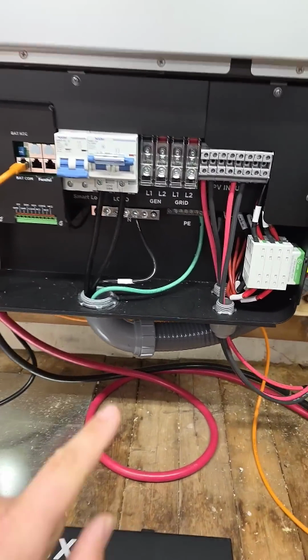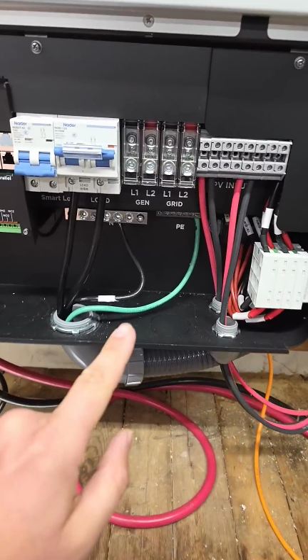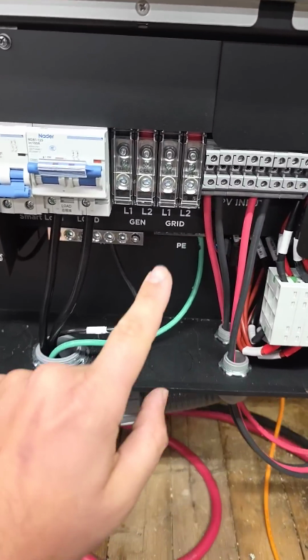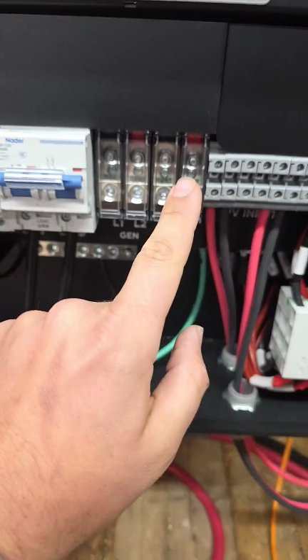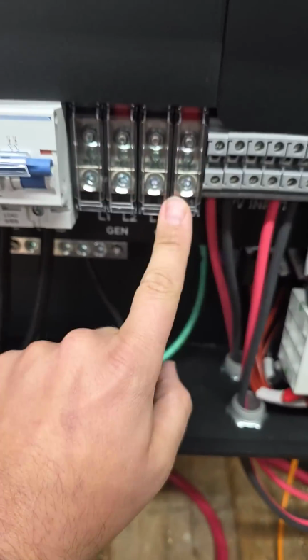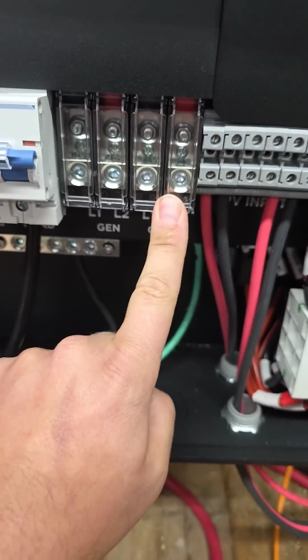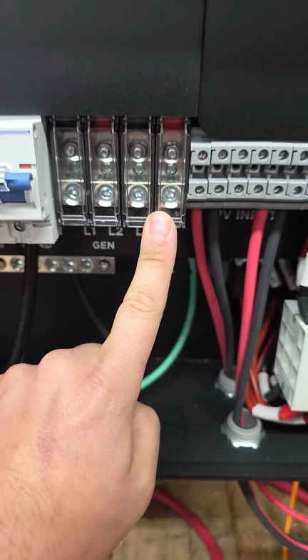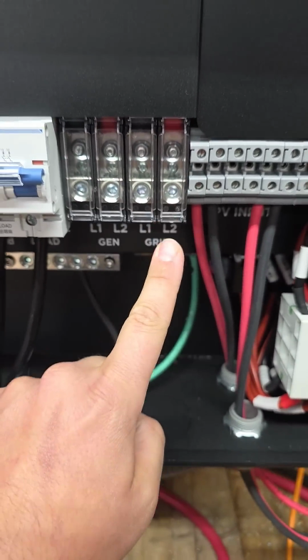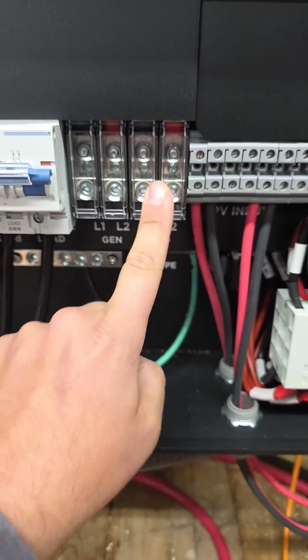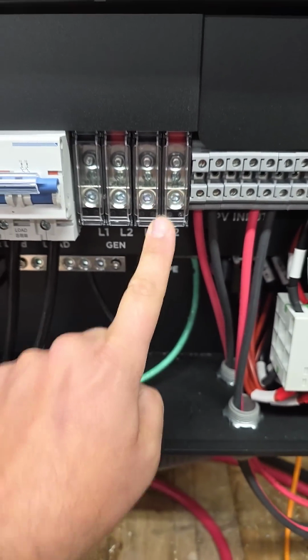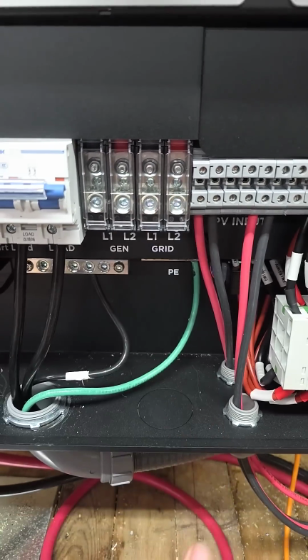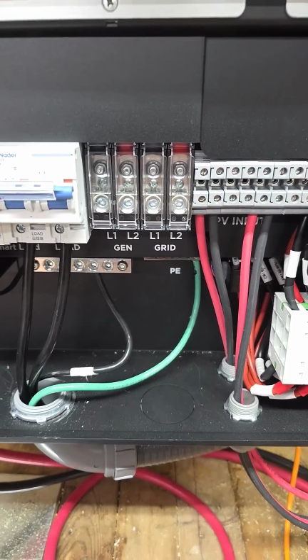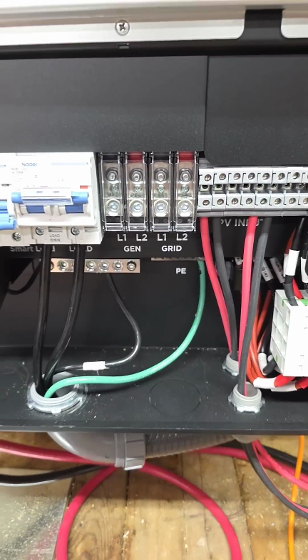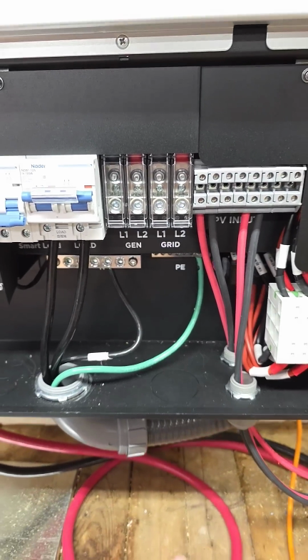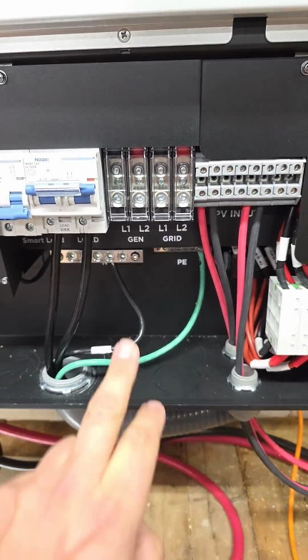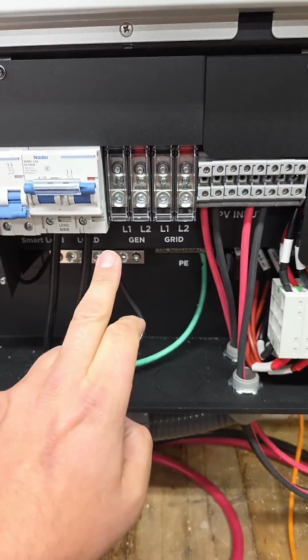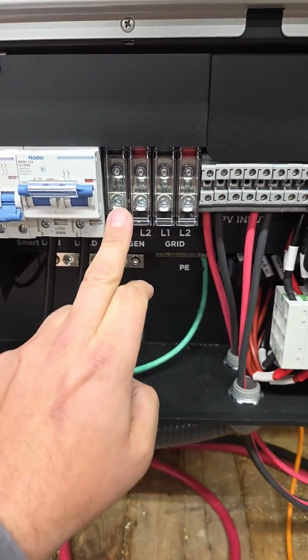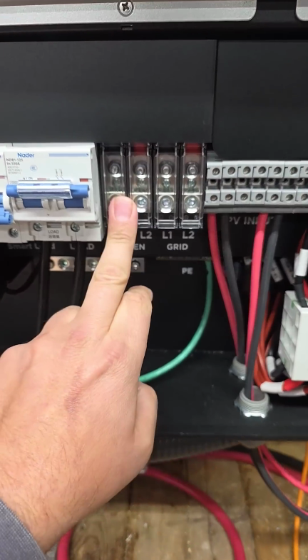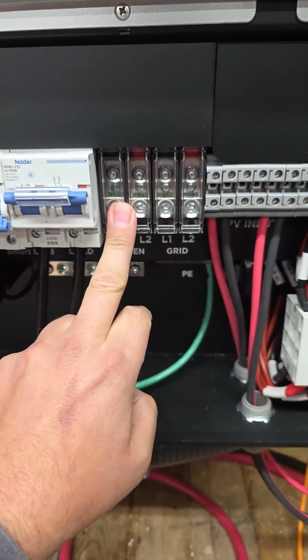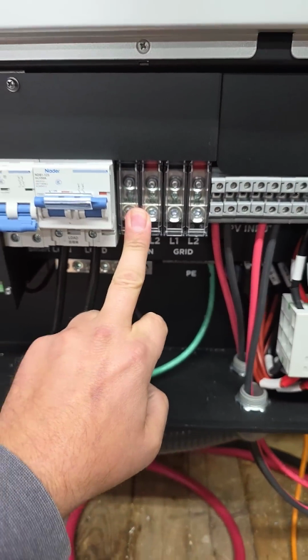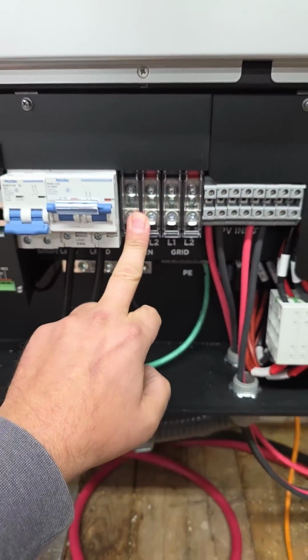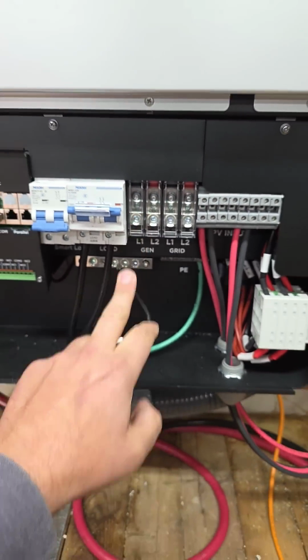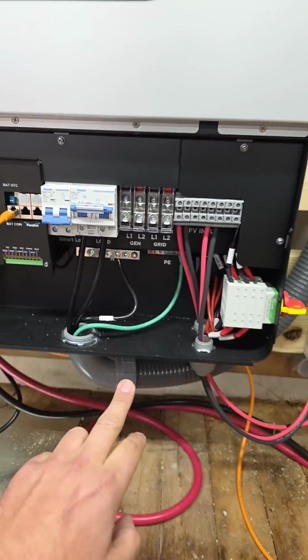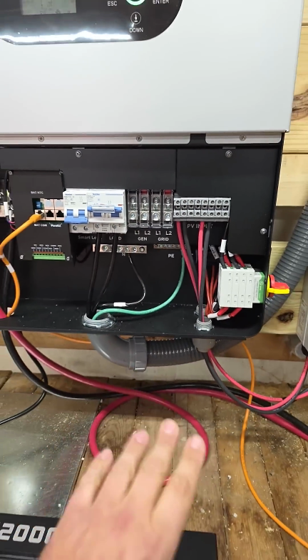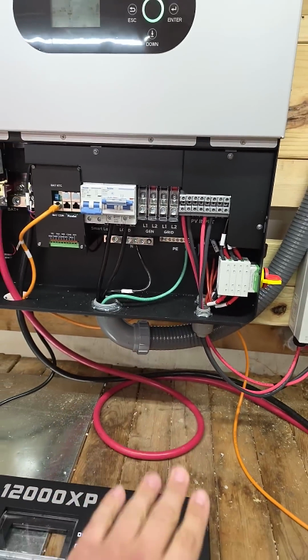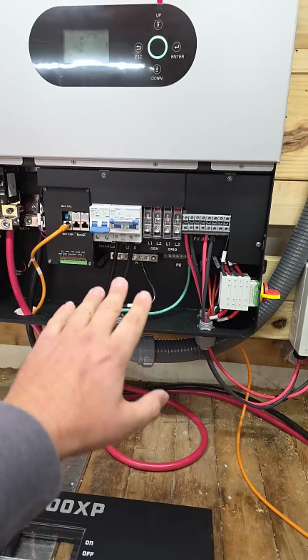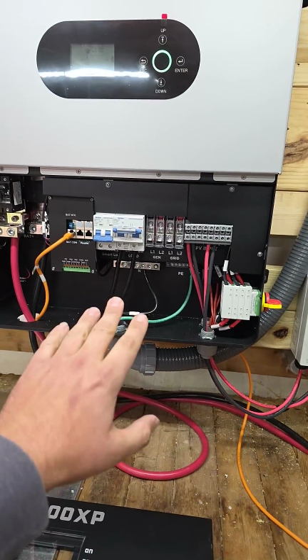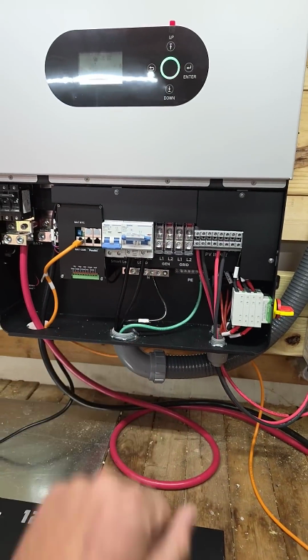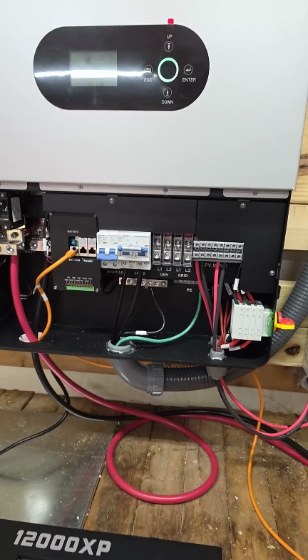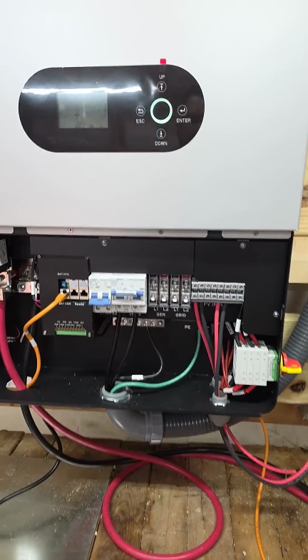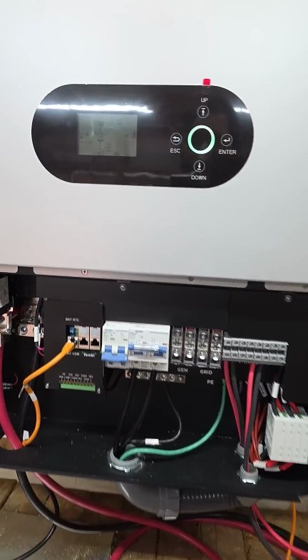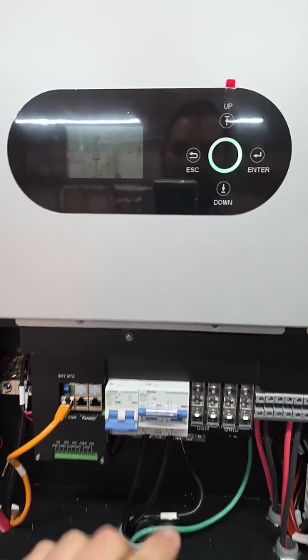Then if we want to back up our home, we've got our grid terminals. And we've got our generator input, so we can actually use a generator with this.